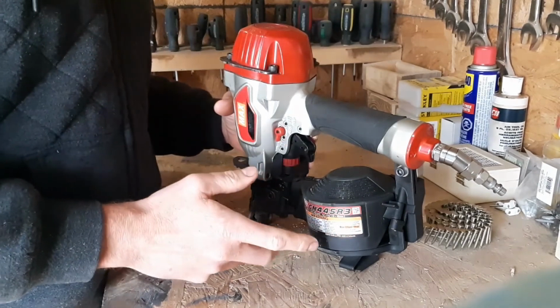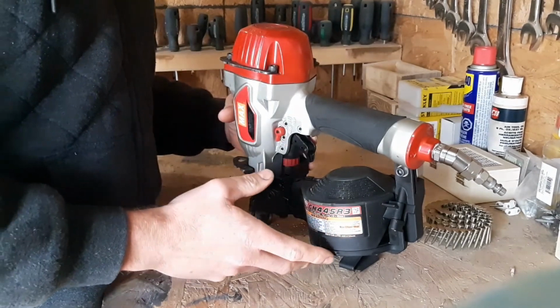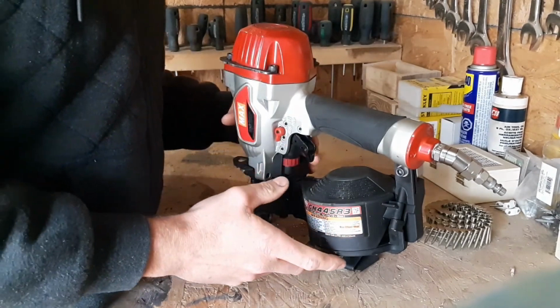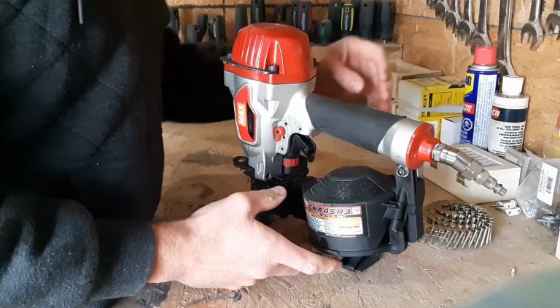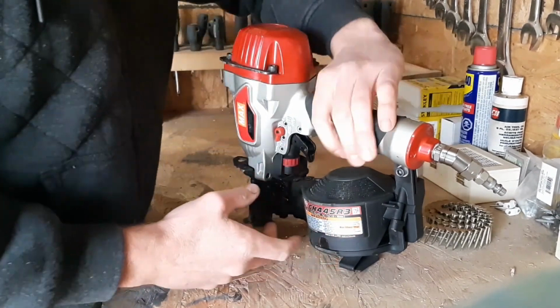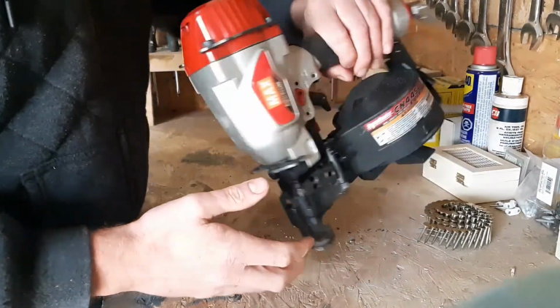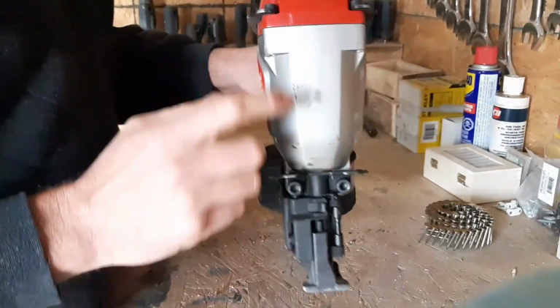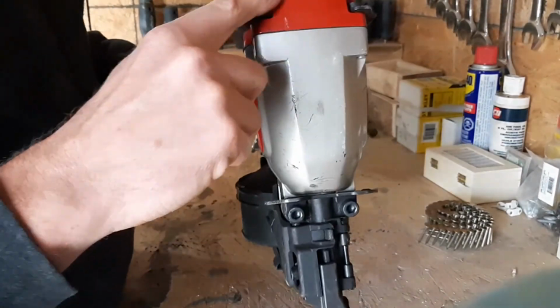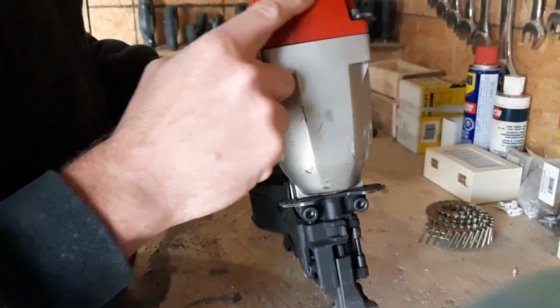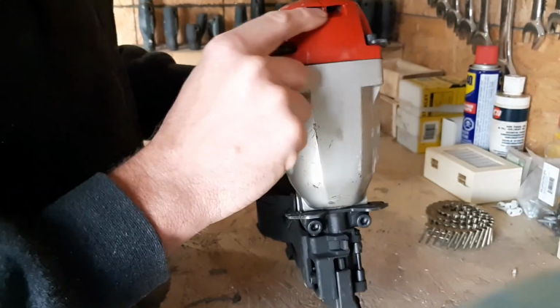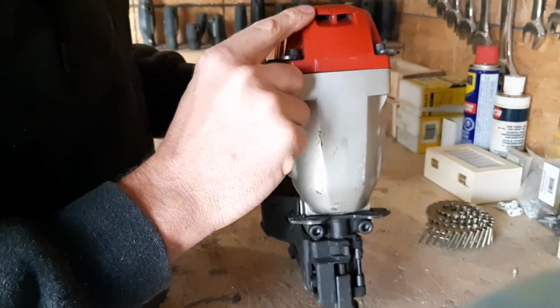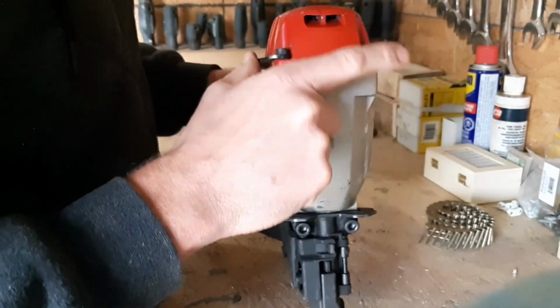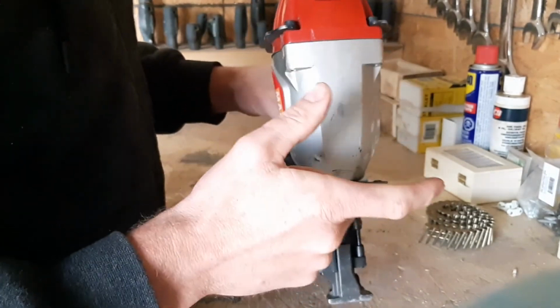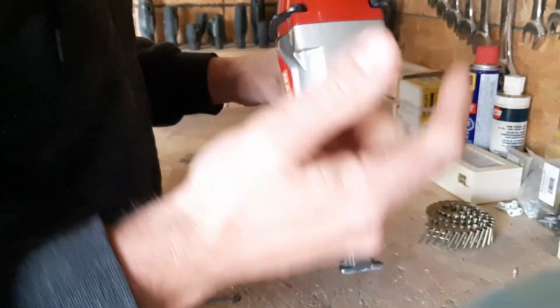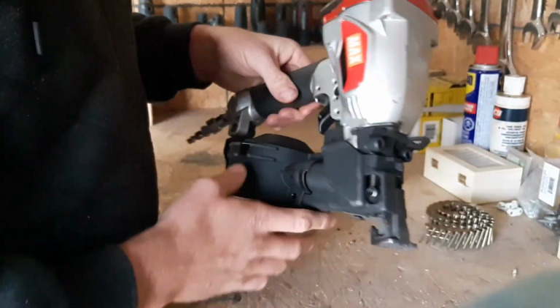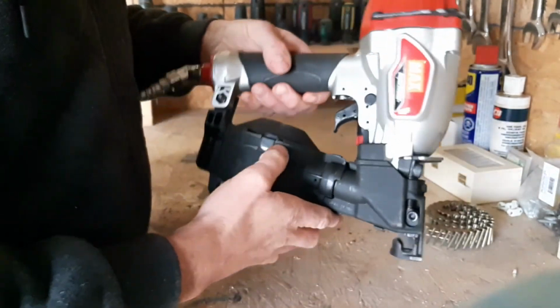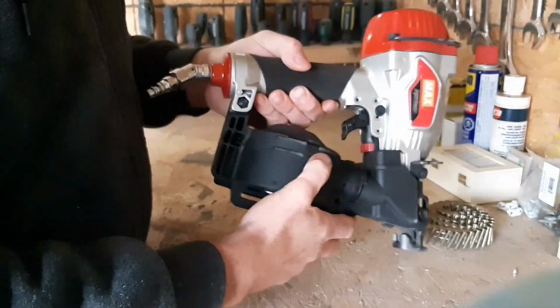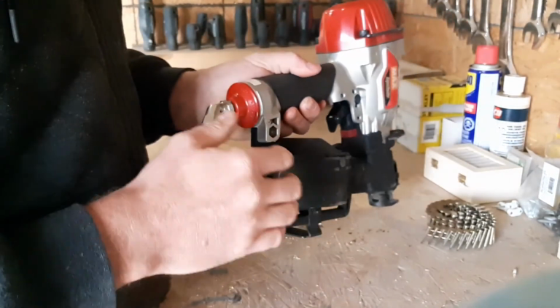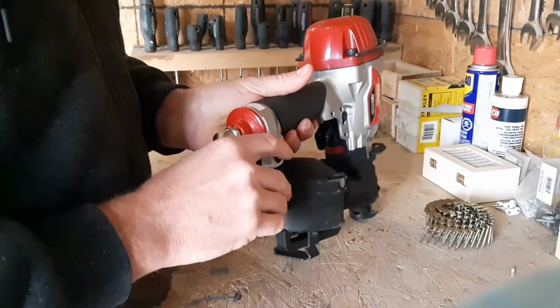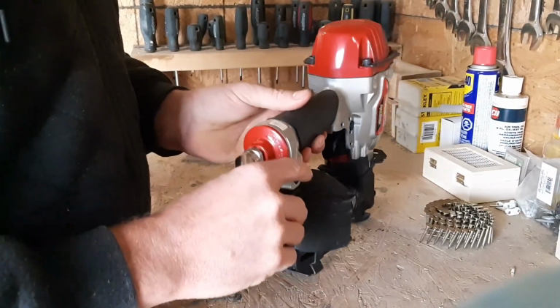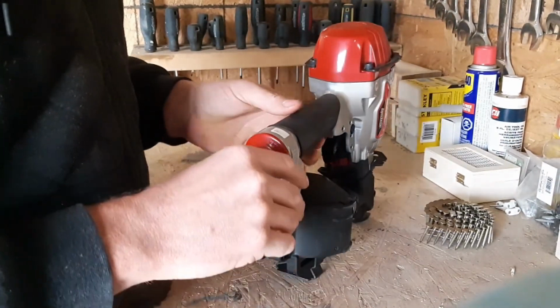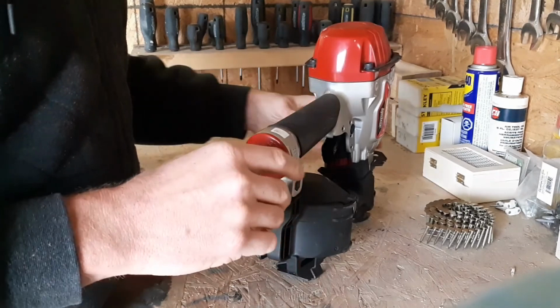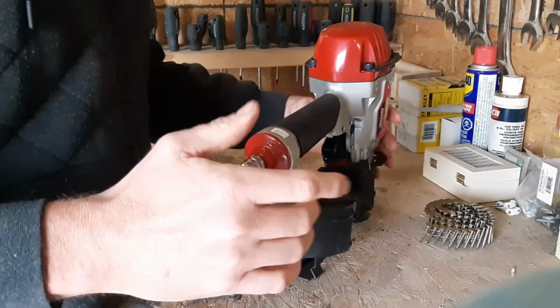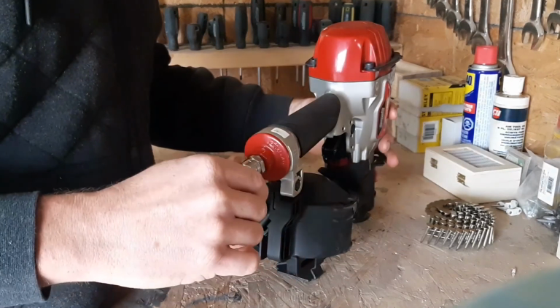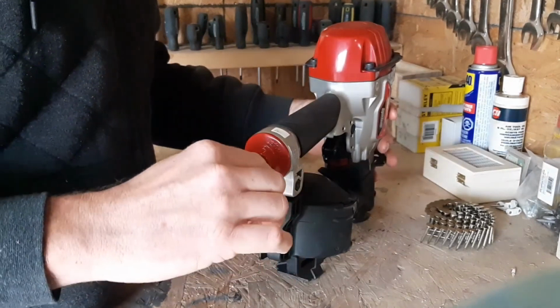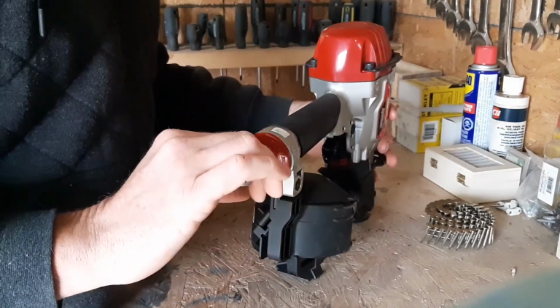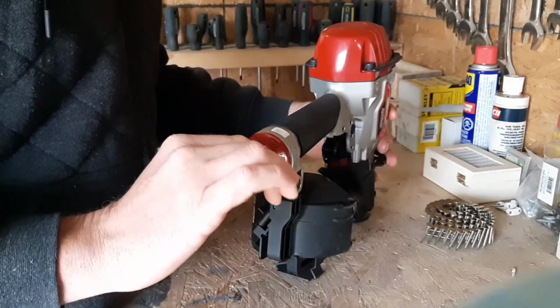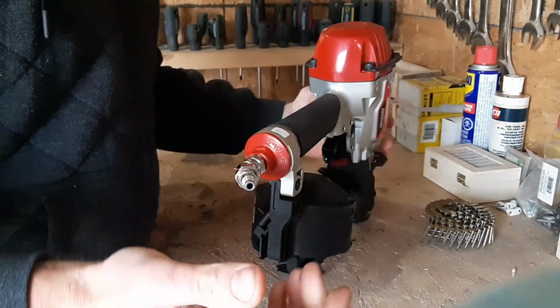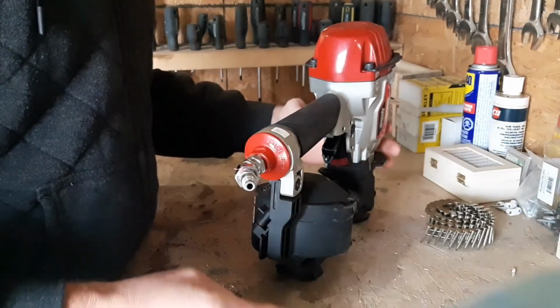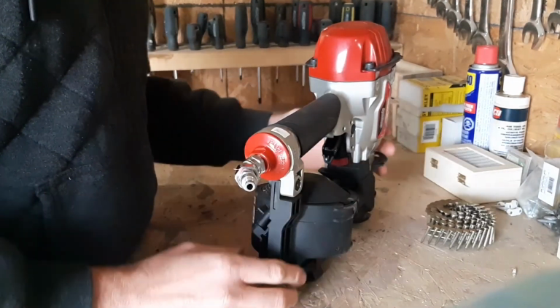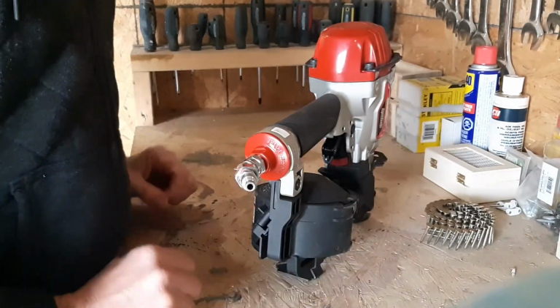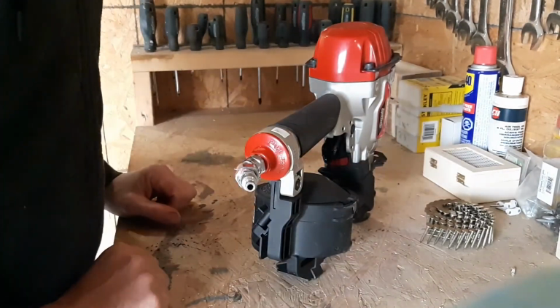The only thing that worried me a little bit when I first started using it was that on the first coil I used, it was leaking through here a bit. But after I put the second coil in it worked fine — put on quite a few bundles of shingles, no problems, nailed nicely.